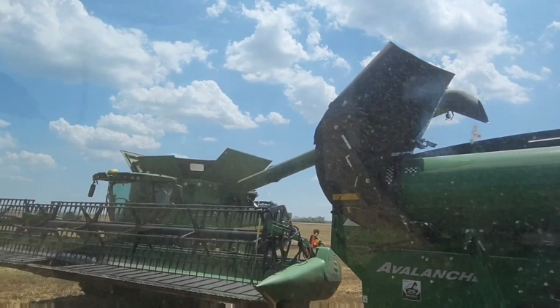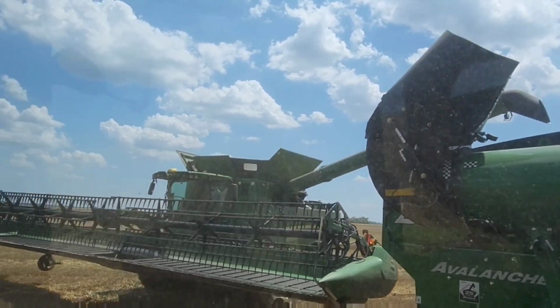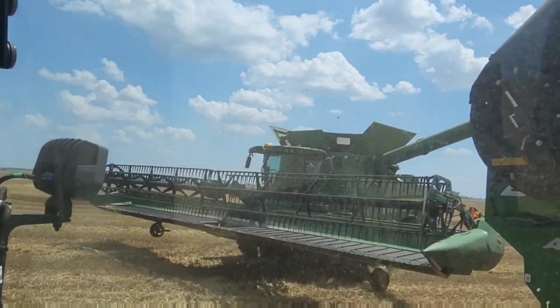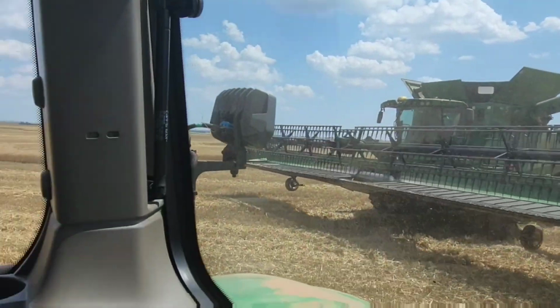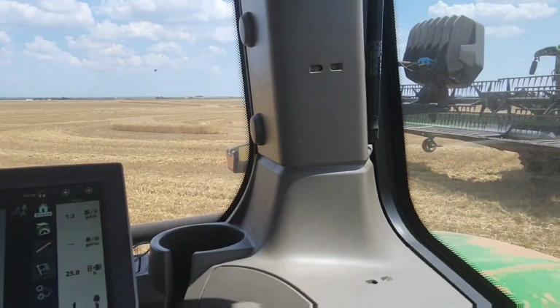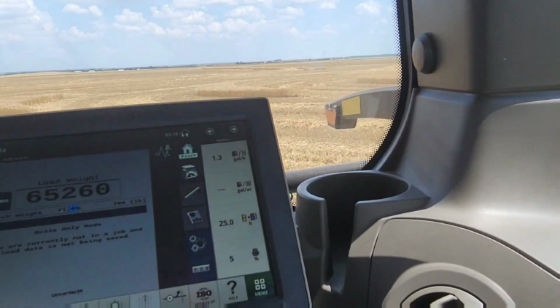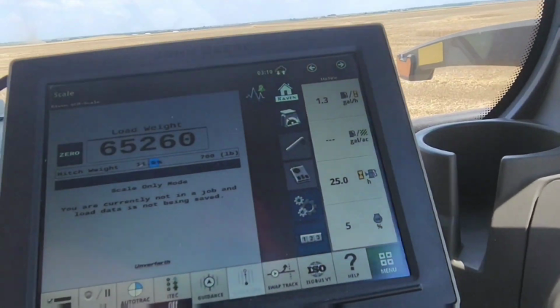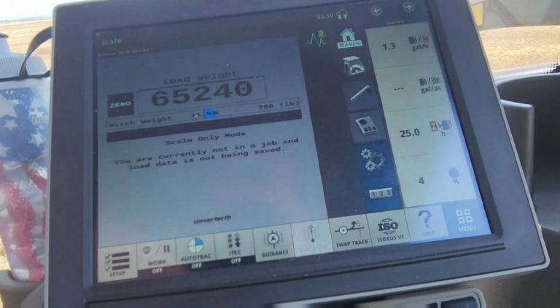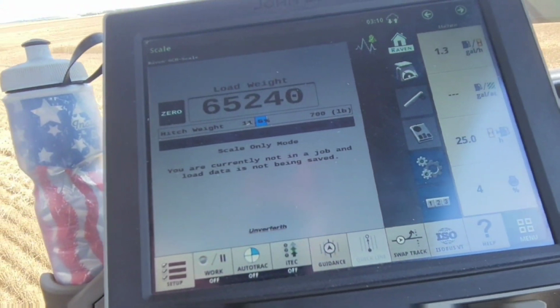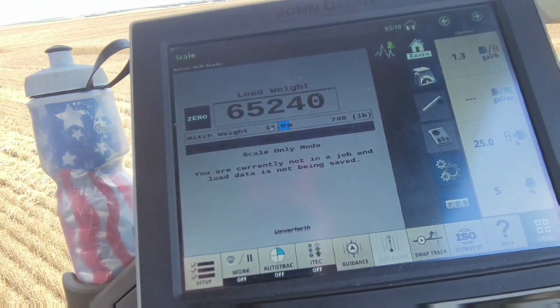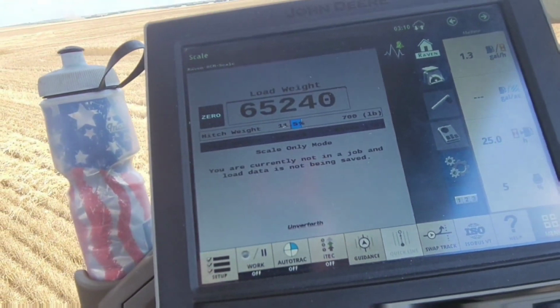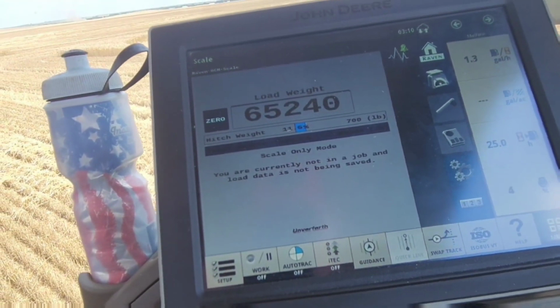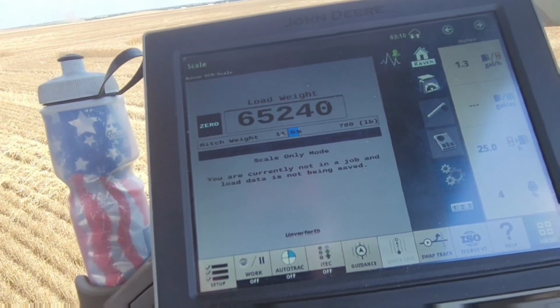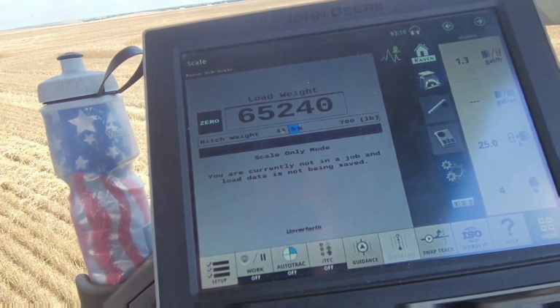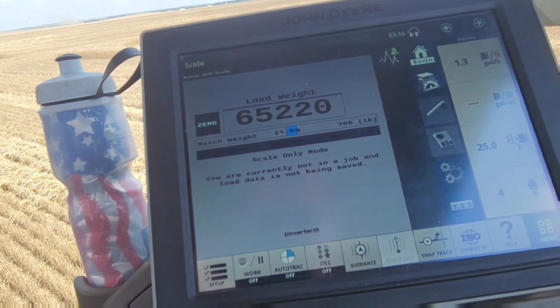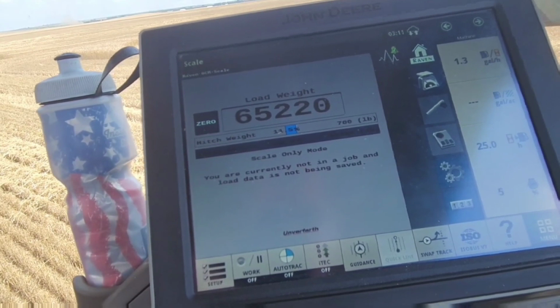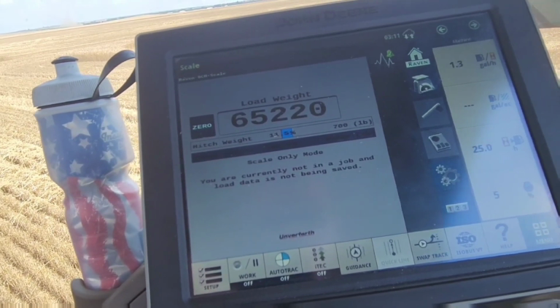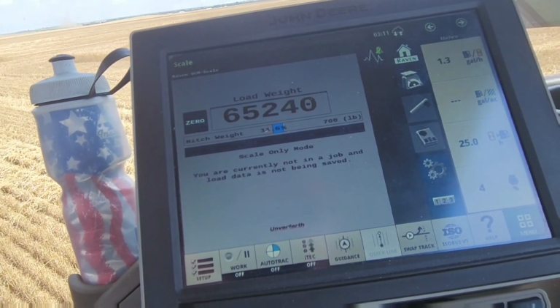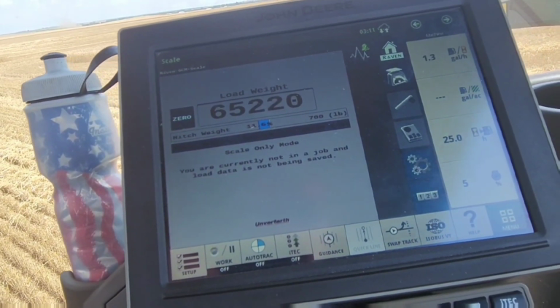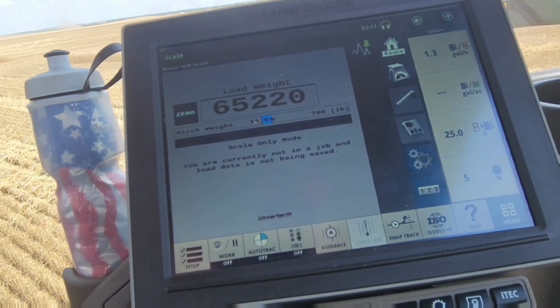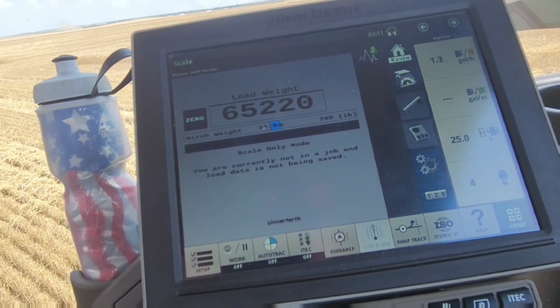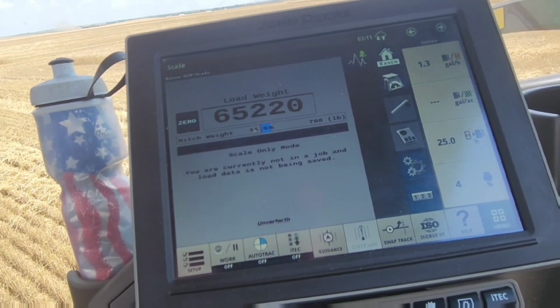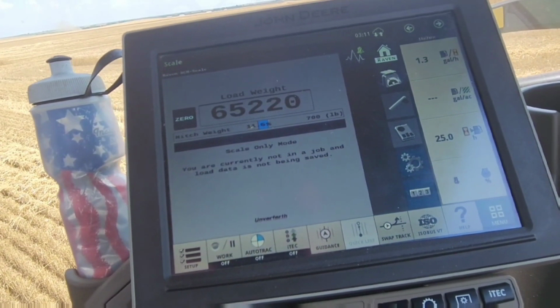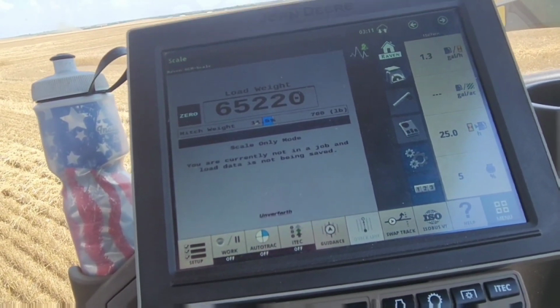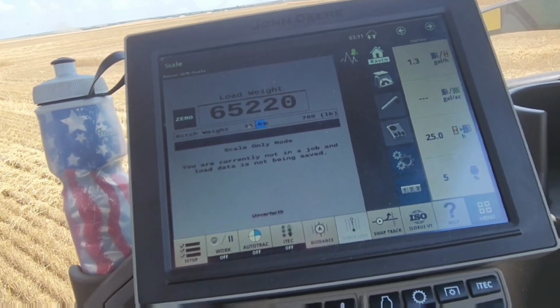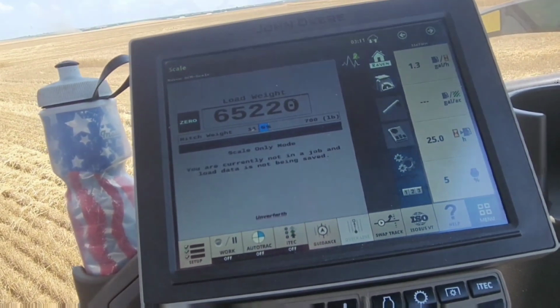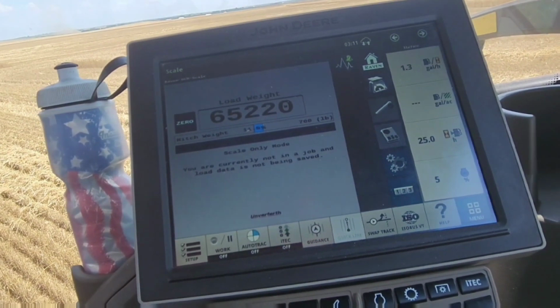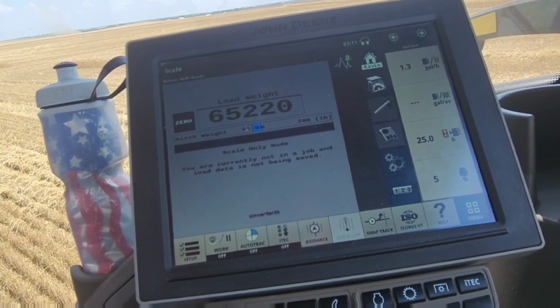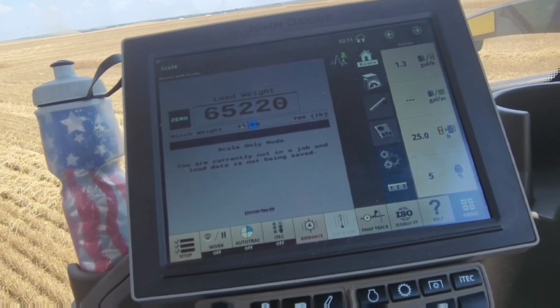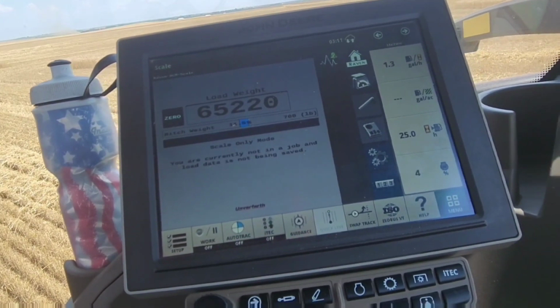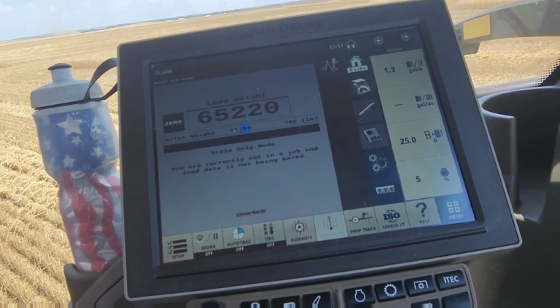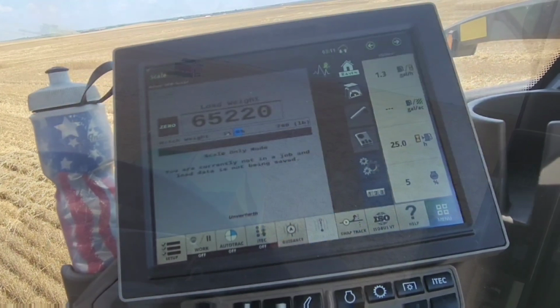He's done and brought me right up to 65,000 pounds, right where I needed to be. I'm going to go unload onto a truck and get him heading to the grain equity.